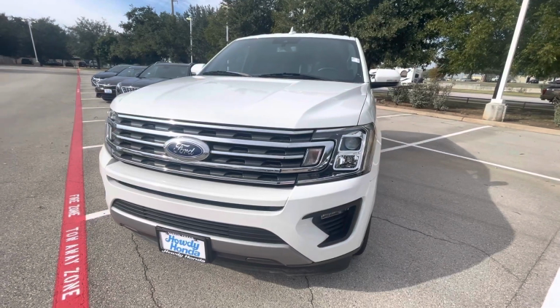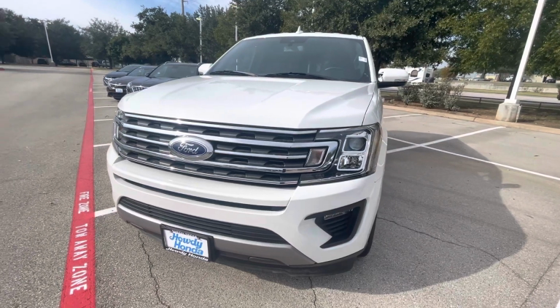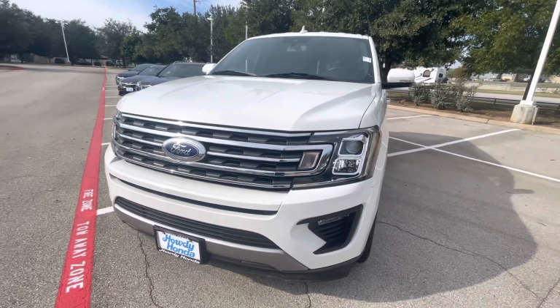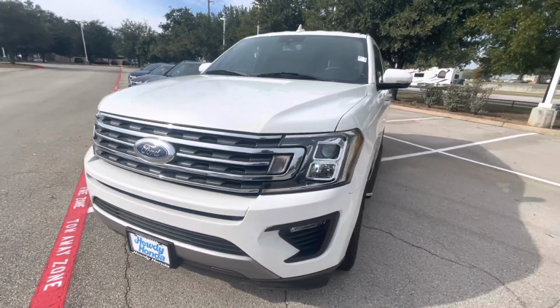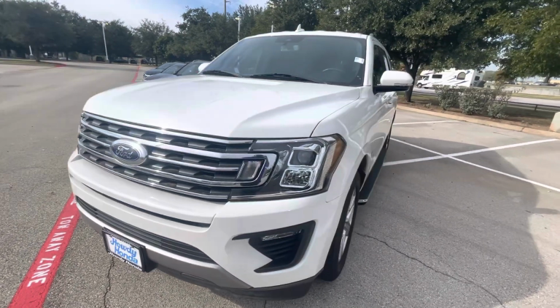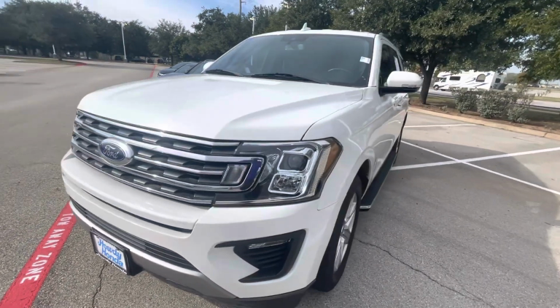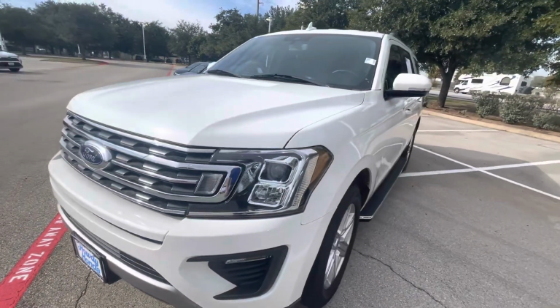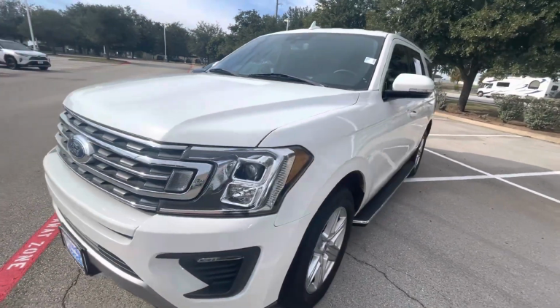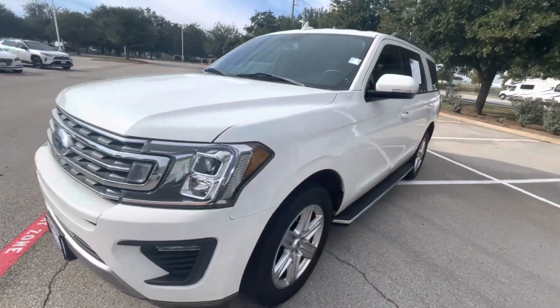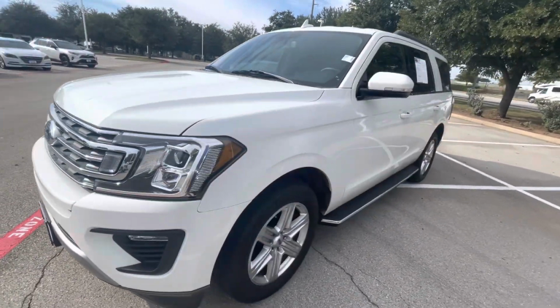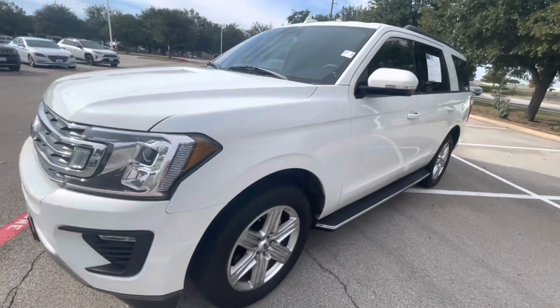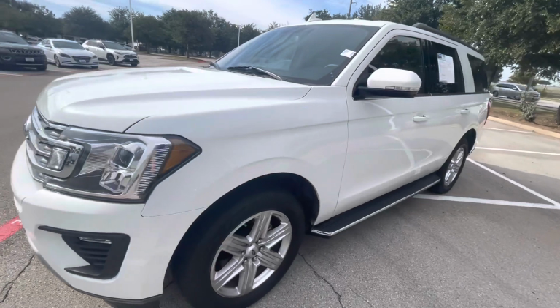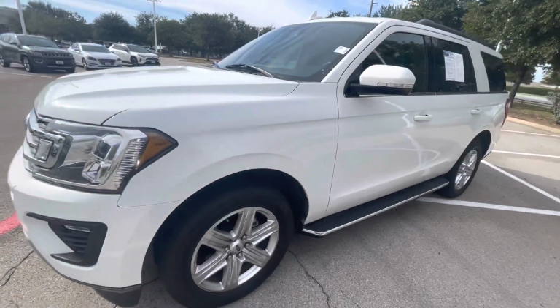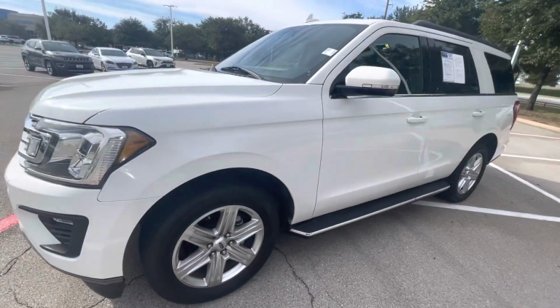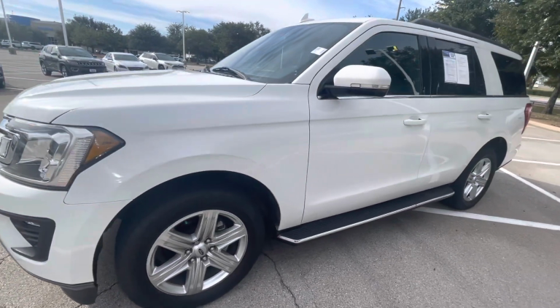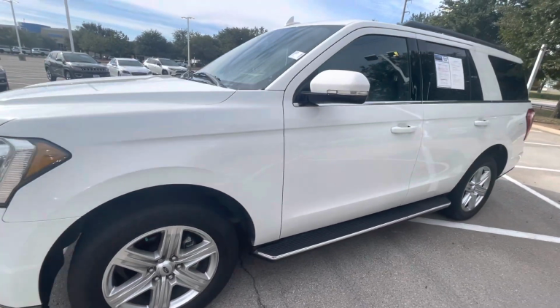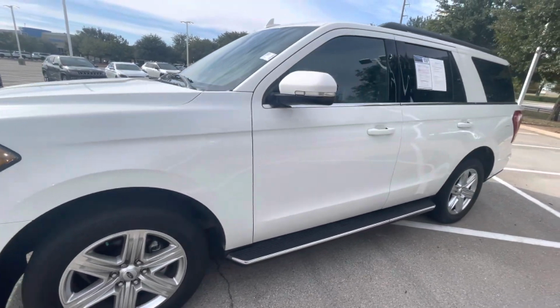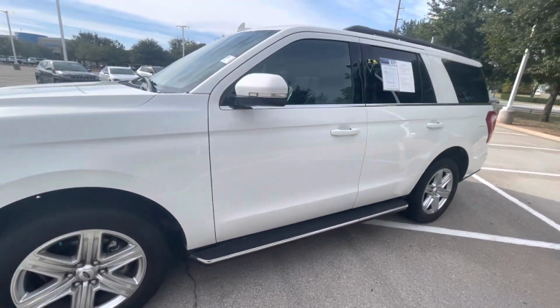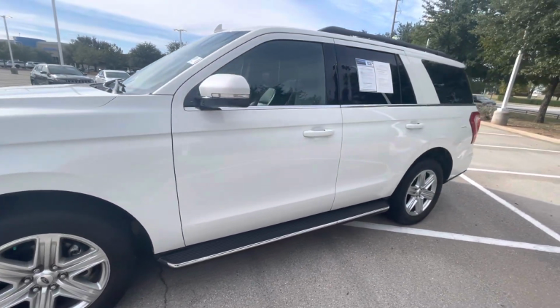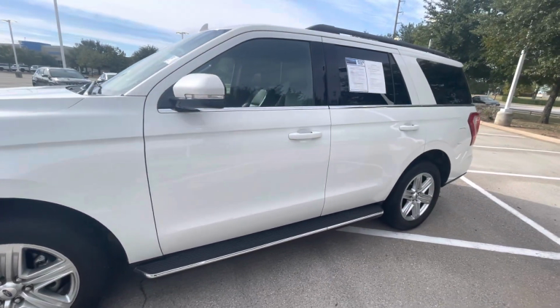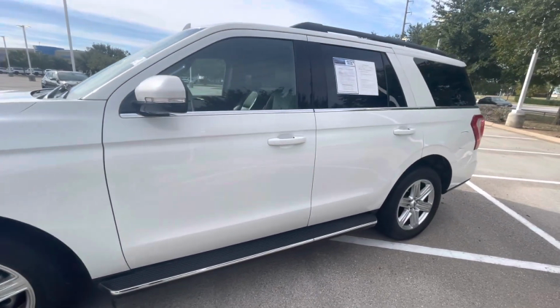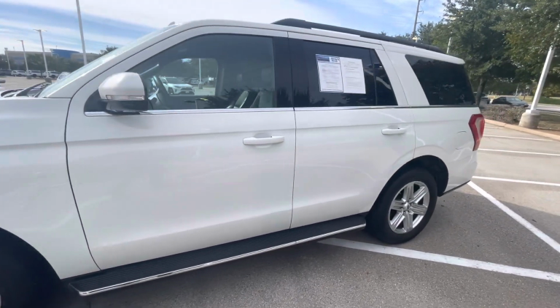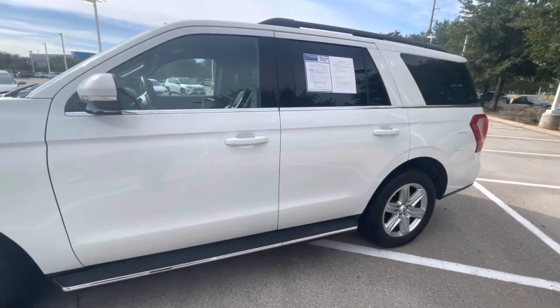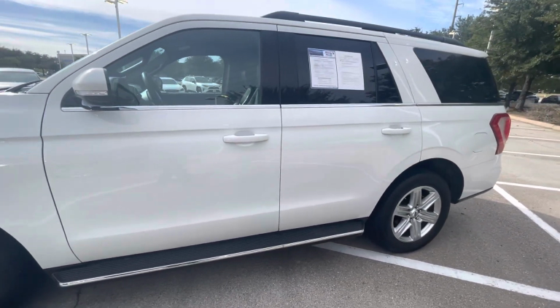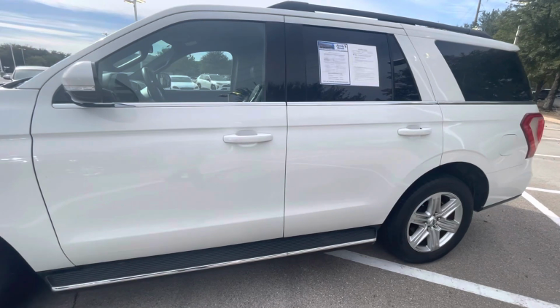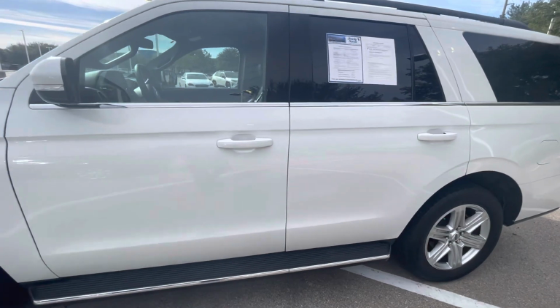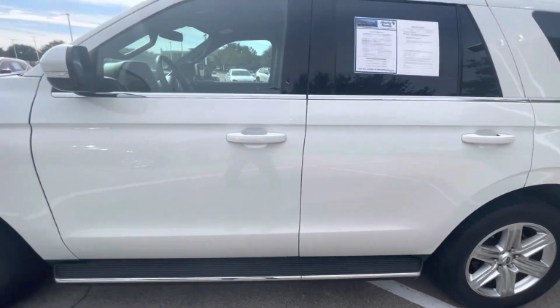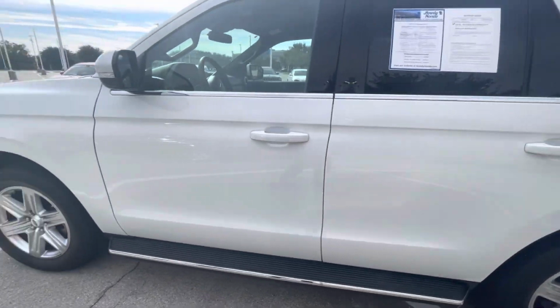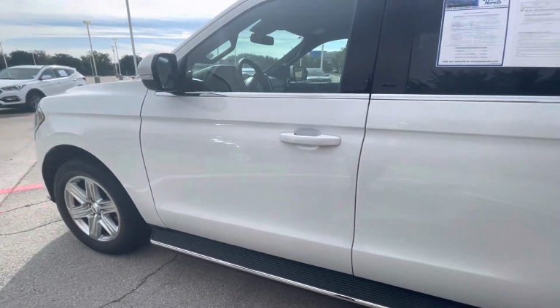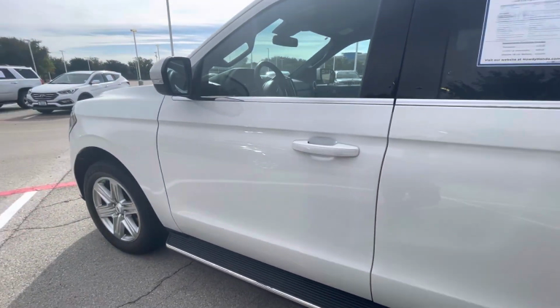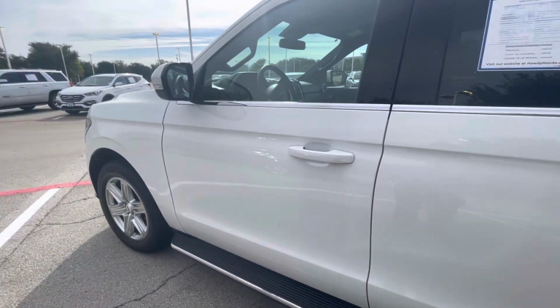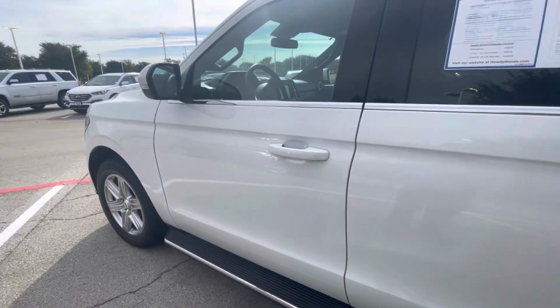Good morning ladies and gentlemen, this is Manny Viegas here at Howdy Honda in Austin, Texas. Here we have a 2020 Expedition XLT. It's got the blind spot monitor on the mirrors.